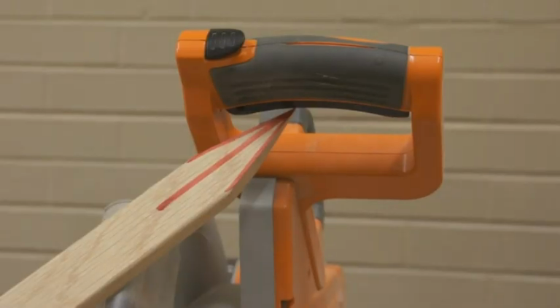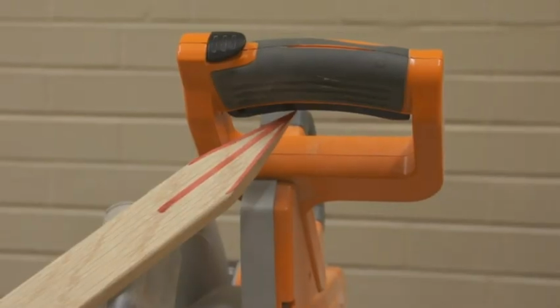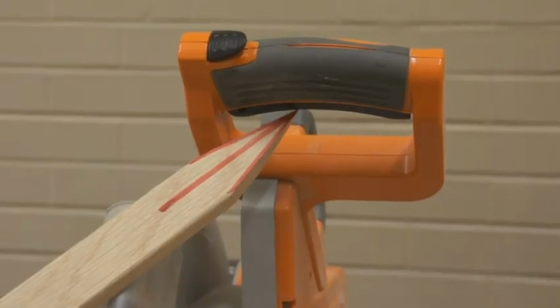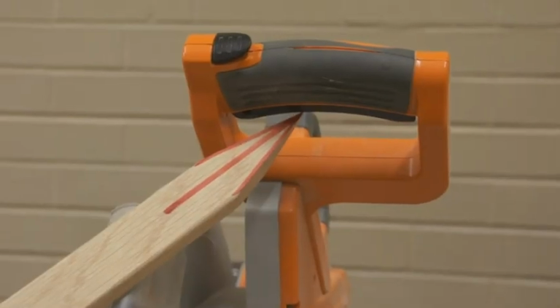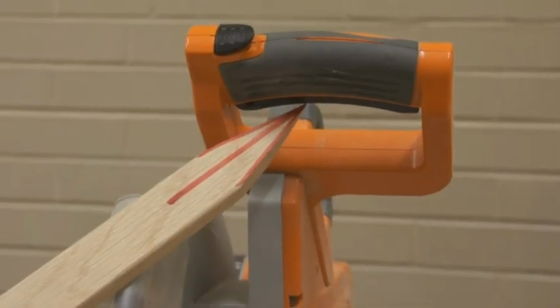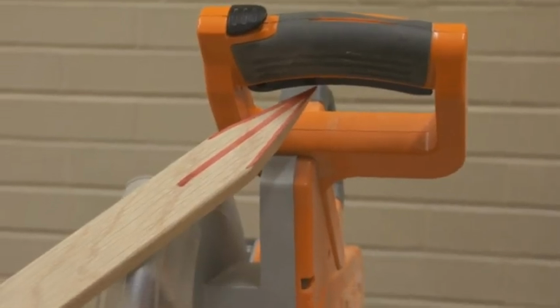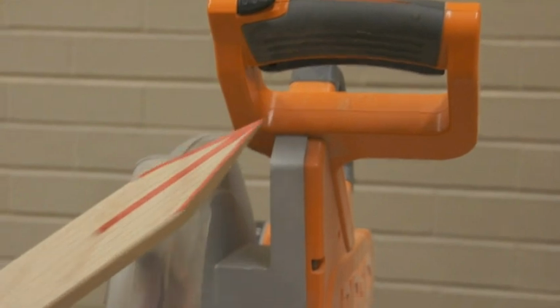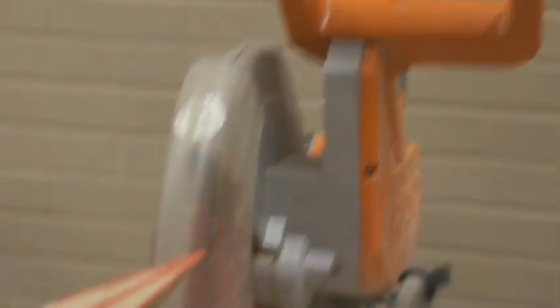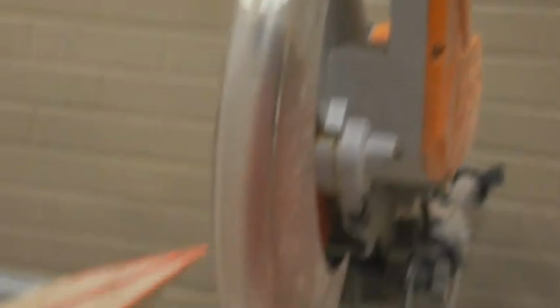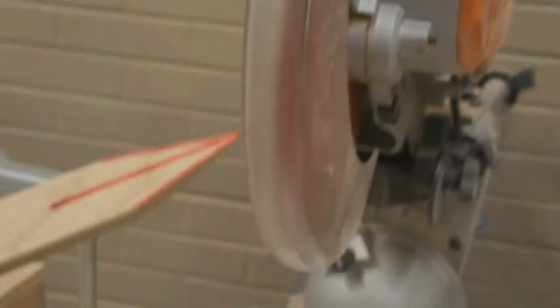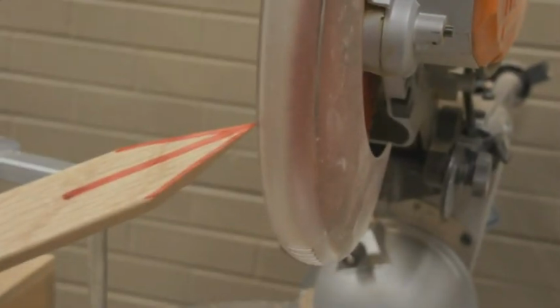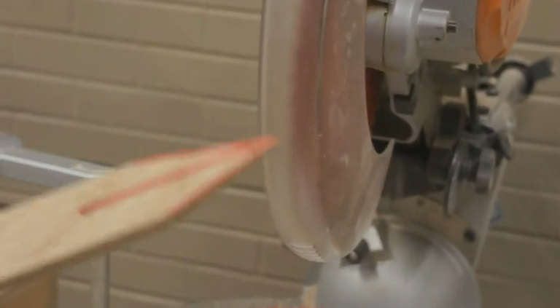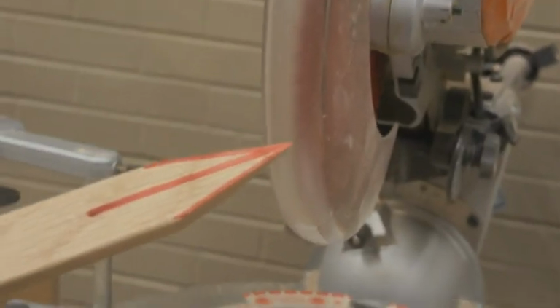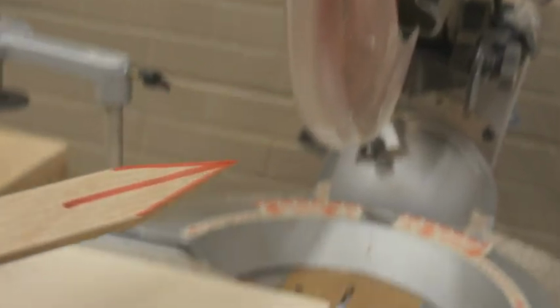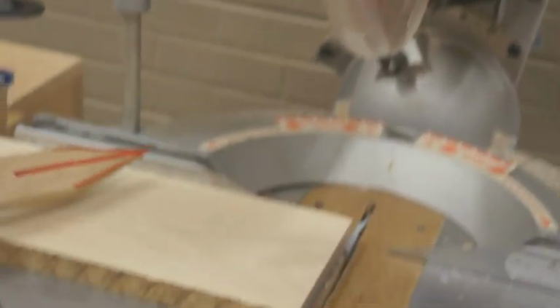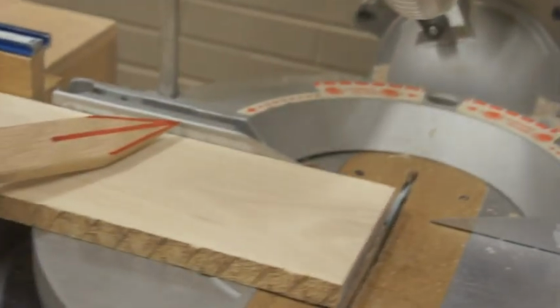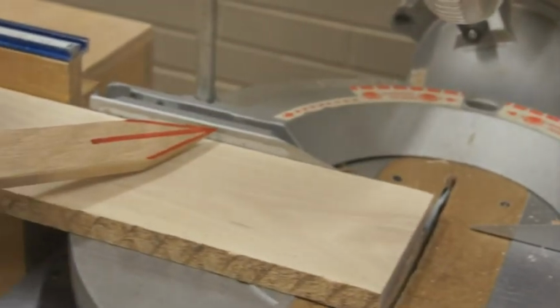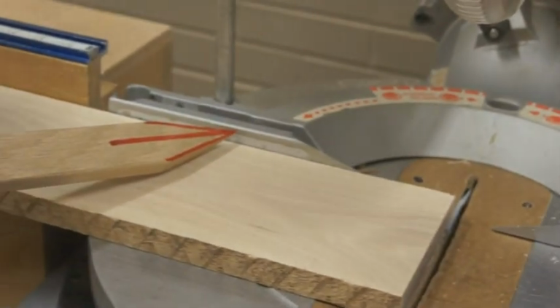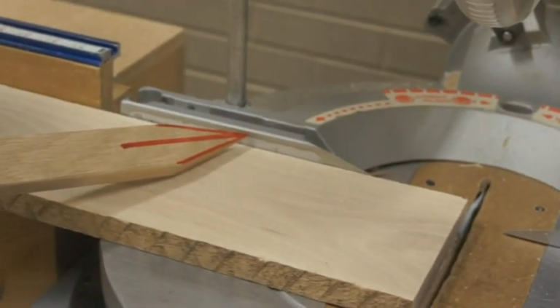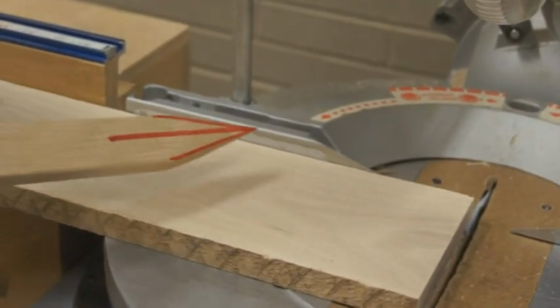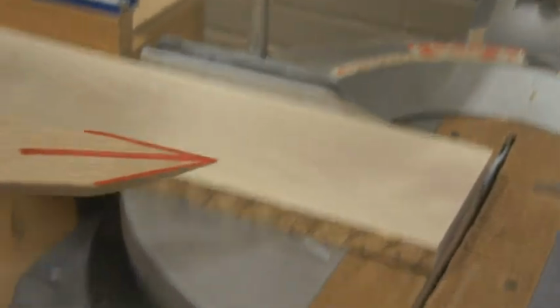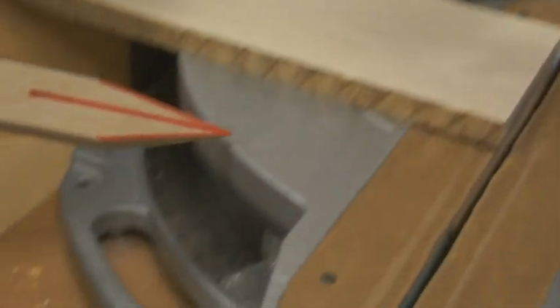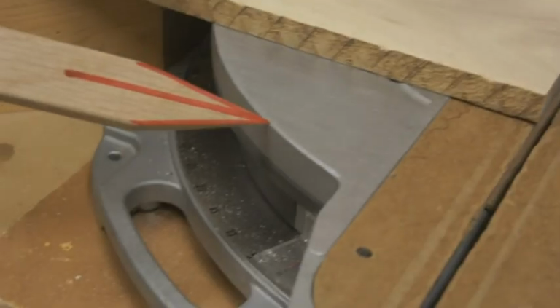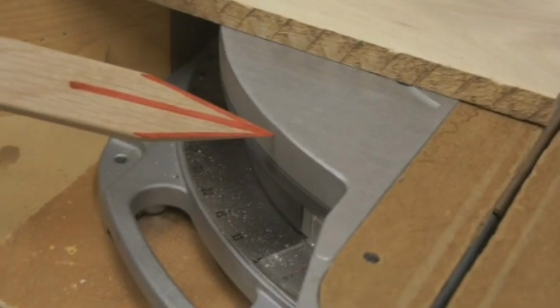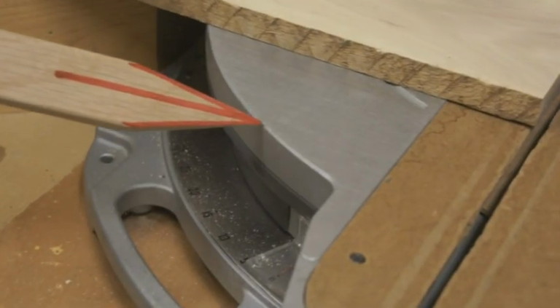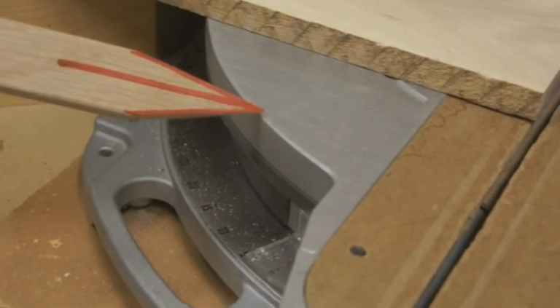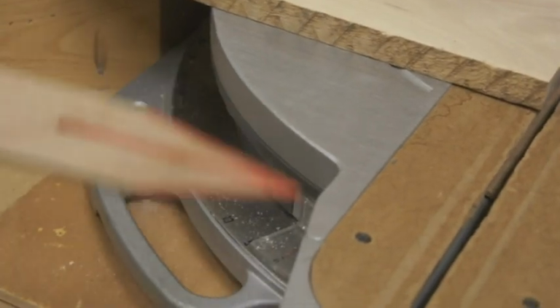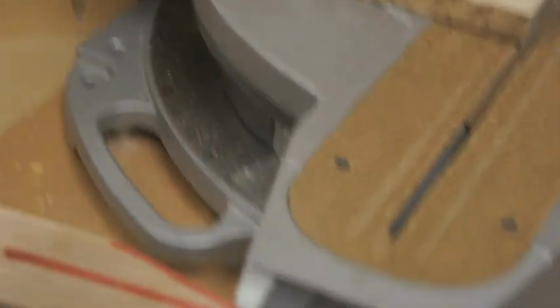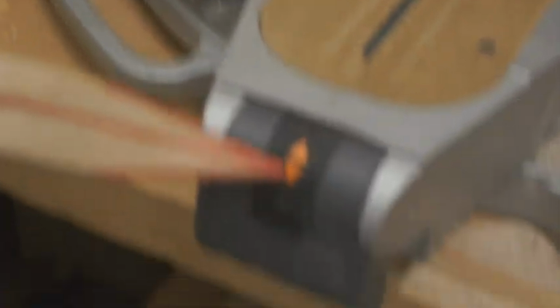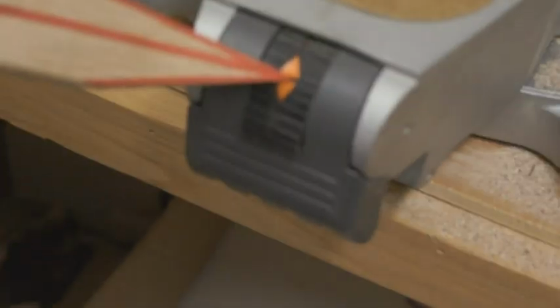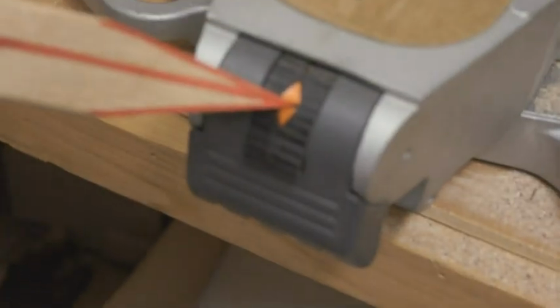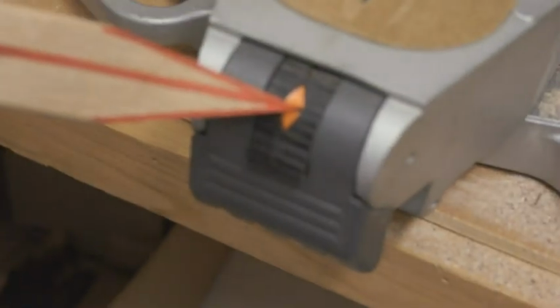Parts of the miter saw: trigger, blade guard, fence, table, angle adjustment.